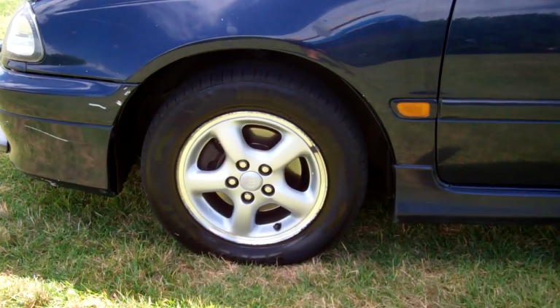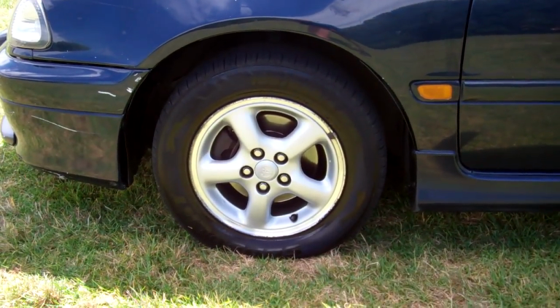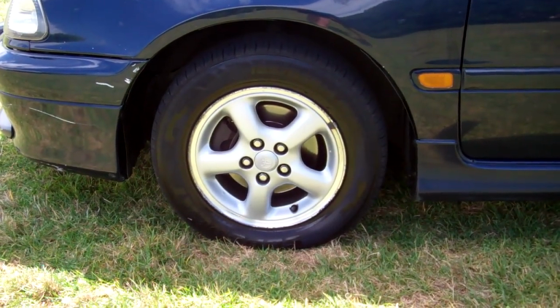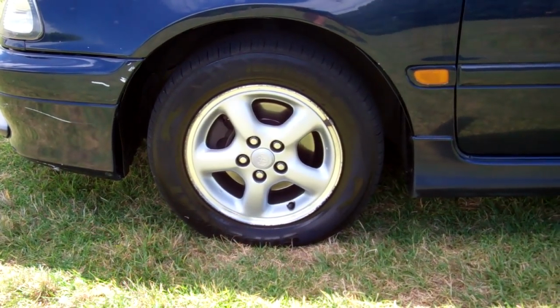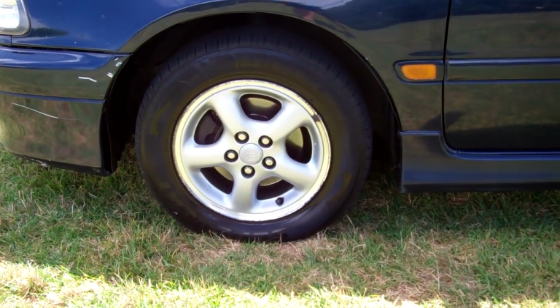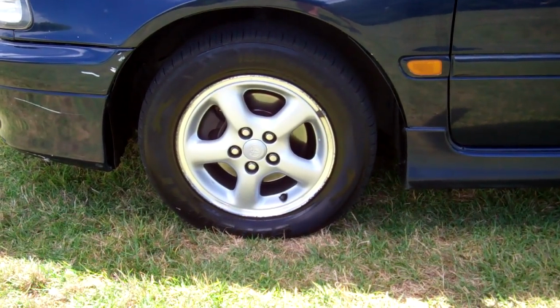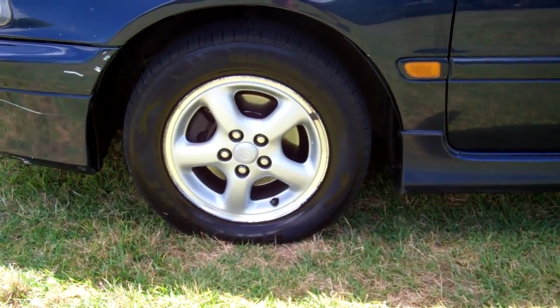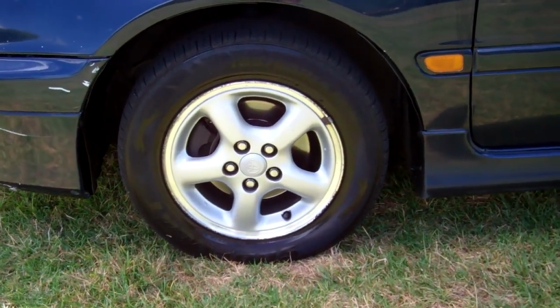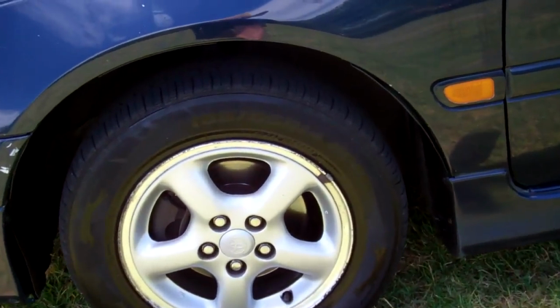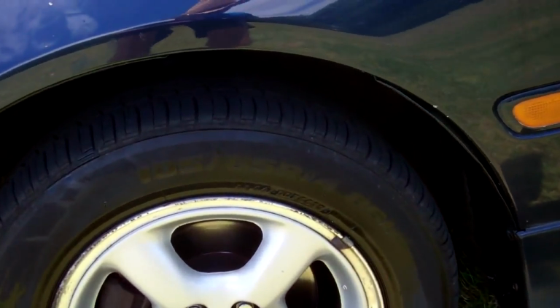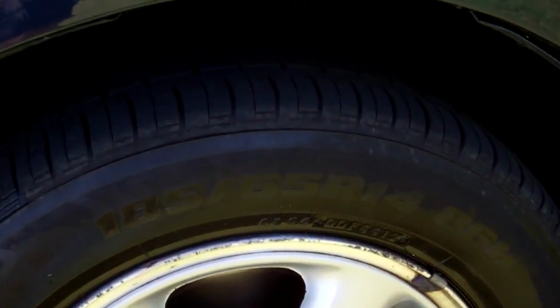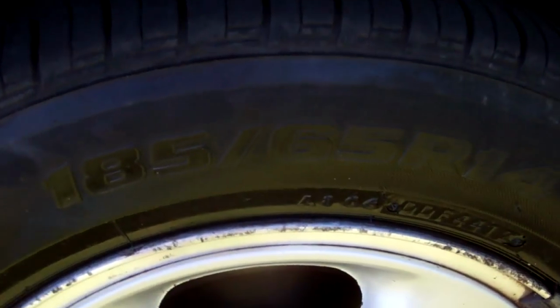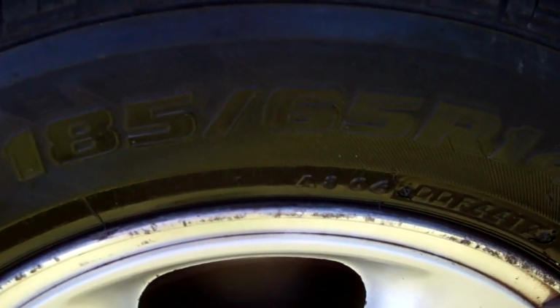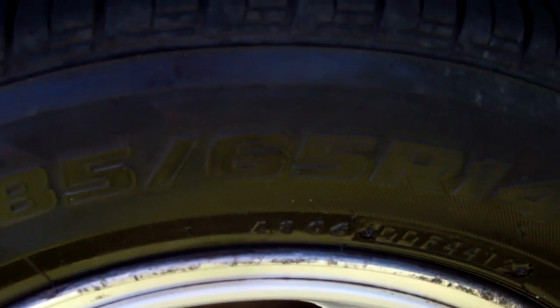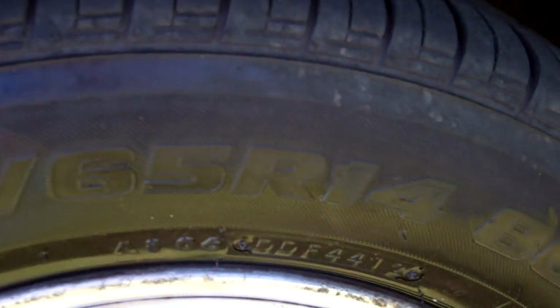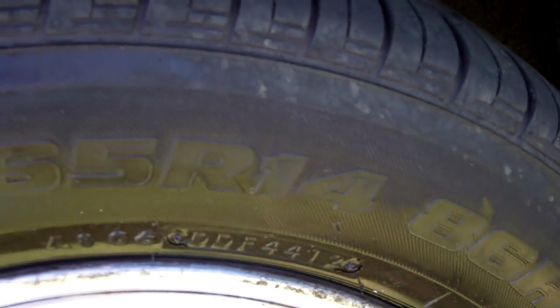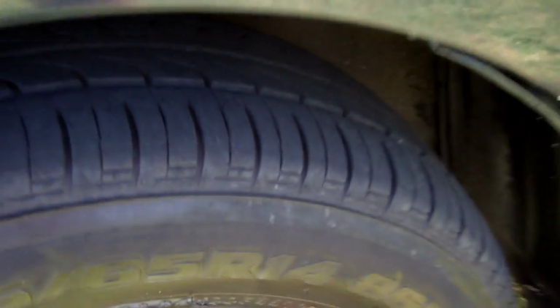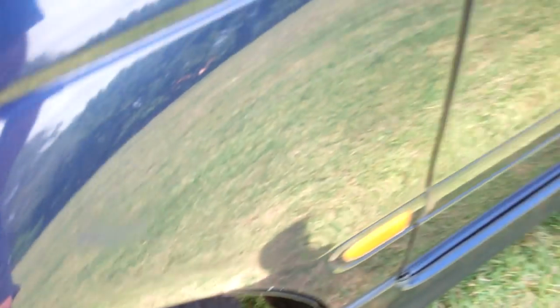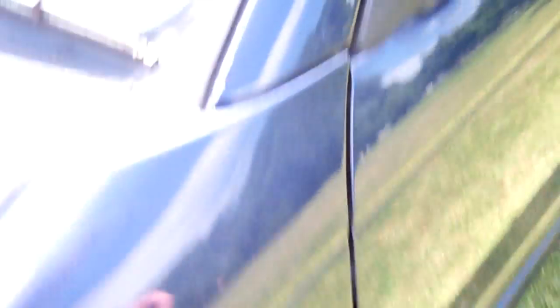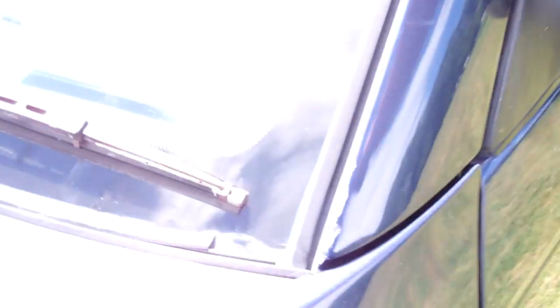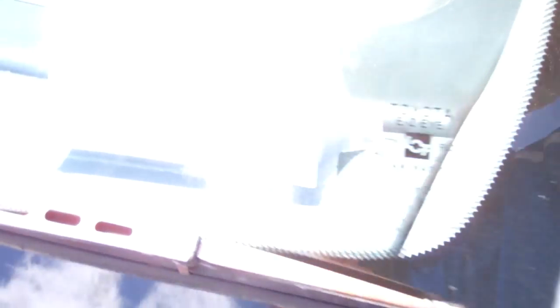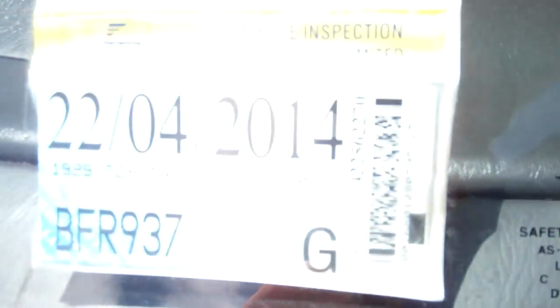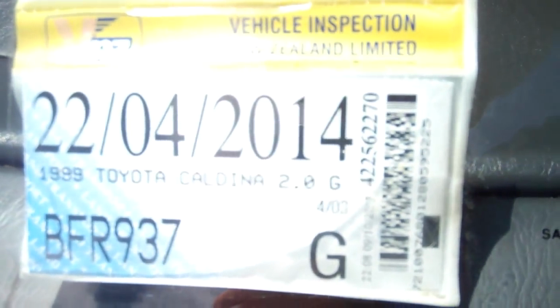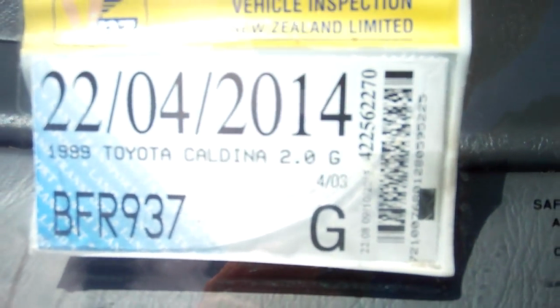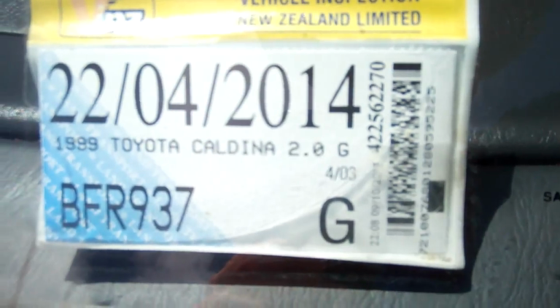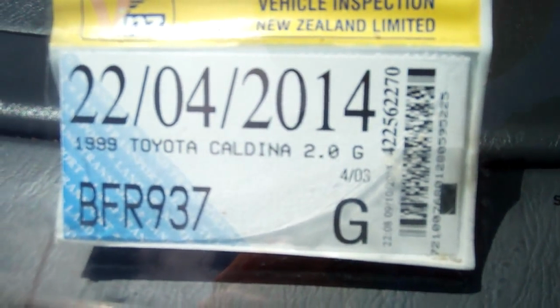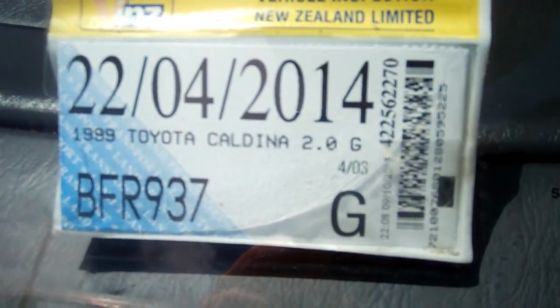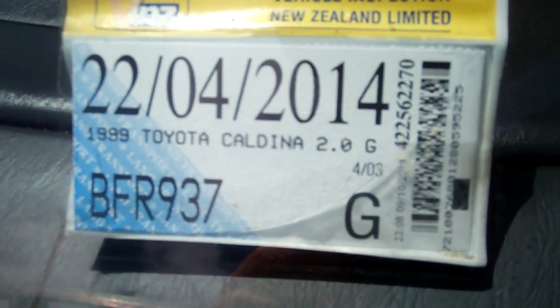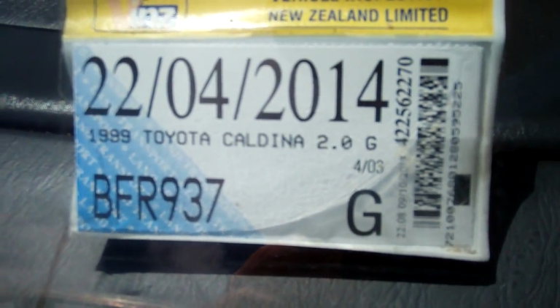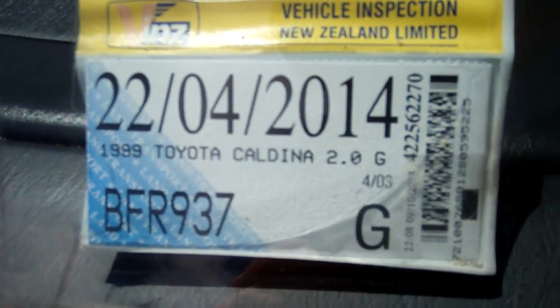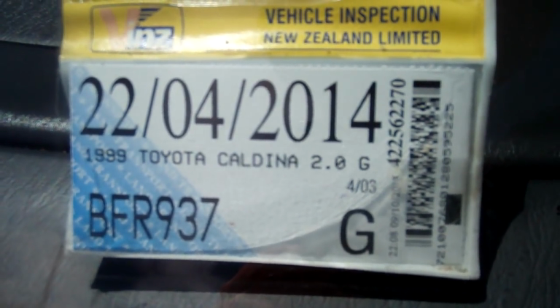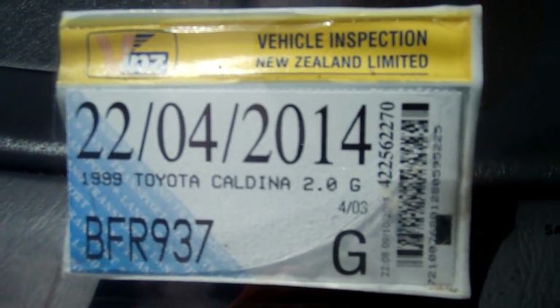This particular model is on a set of alloy wheels and they are size 14 inch. Registered through to the 4th month, 2014.